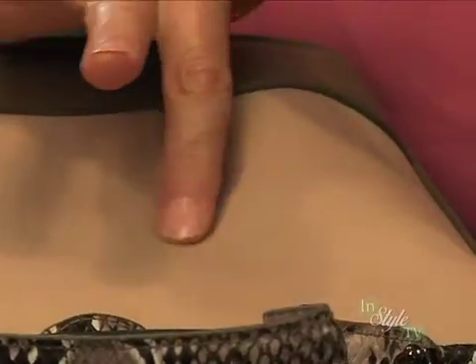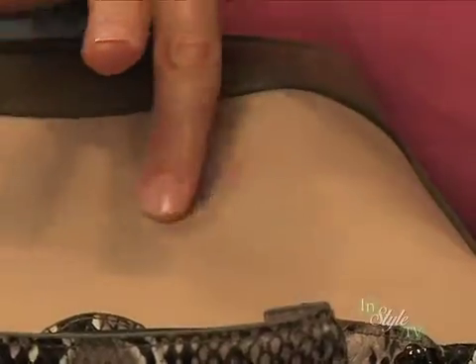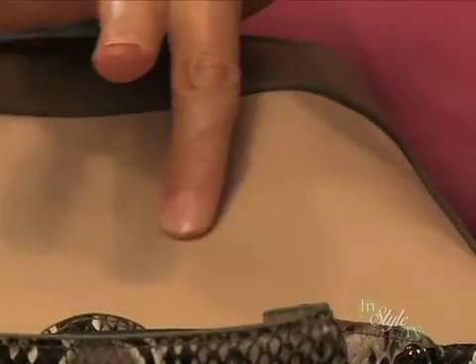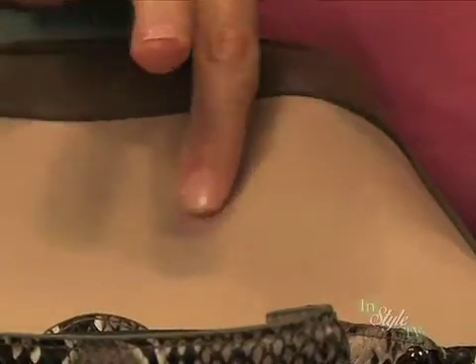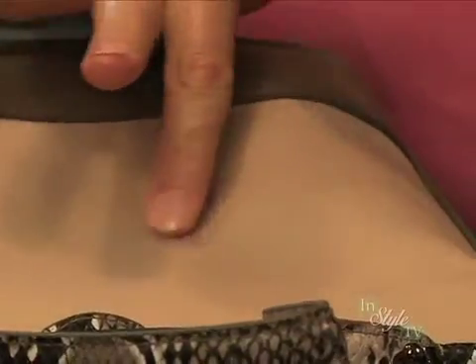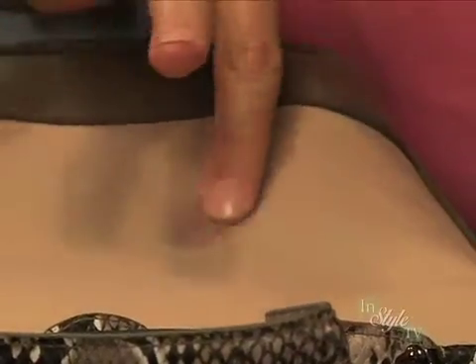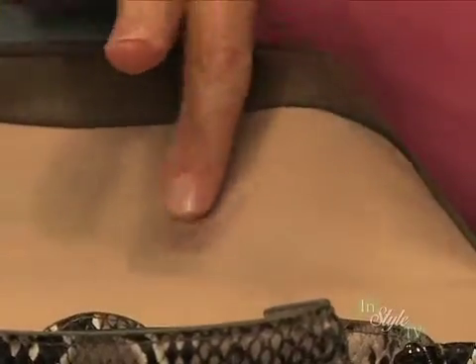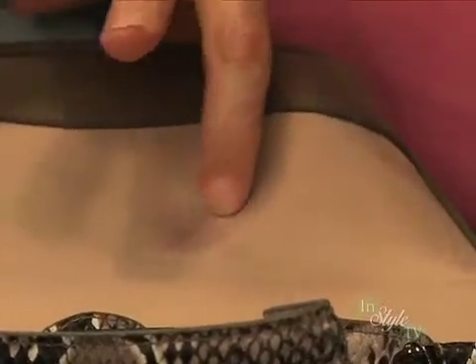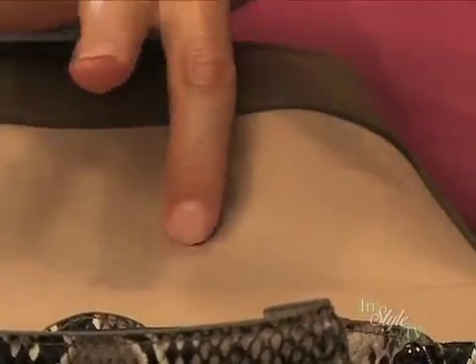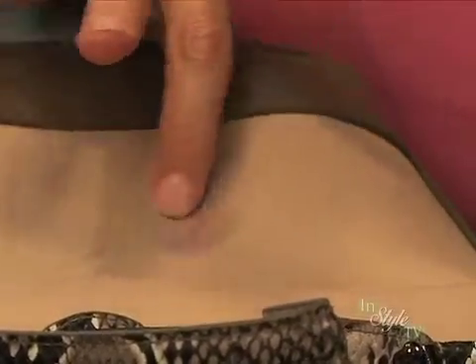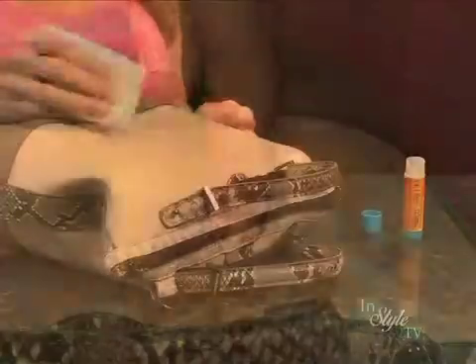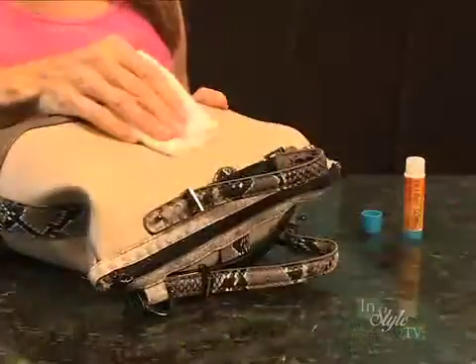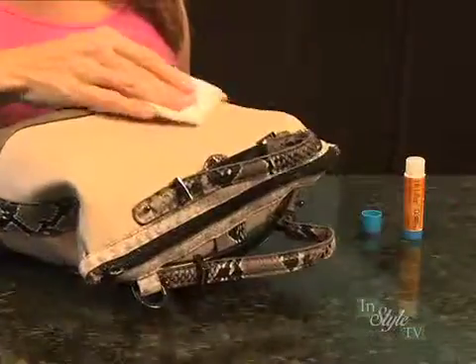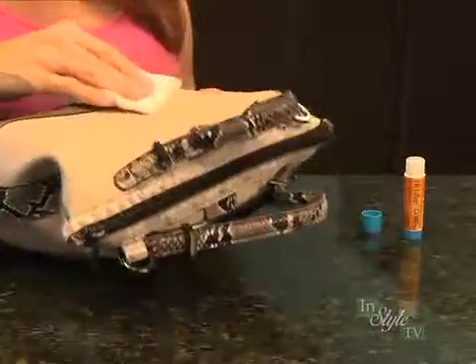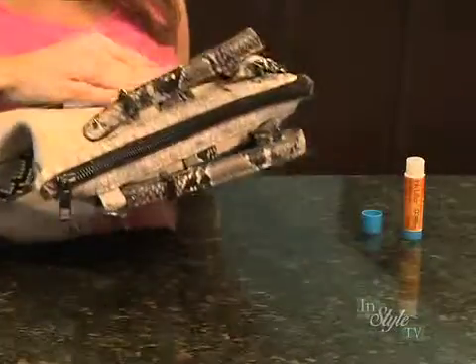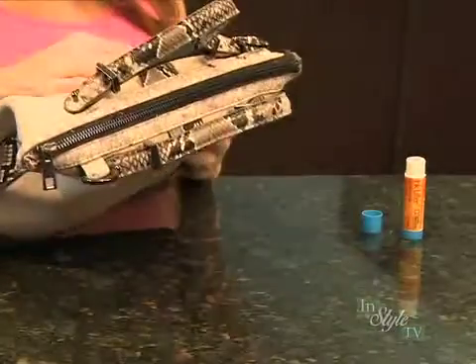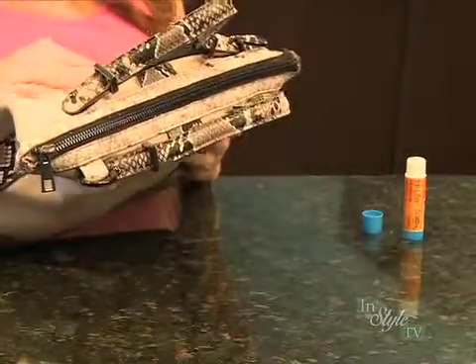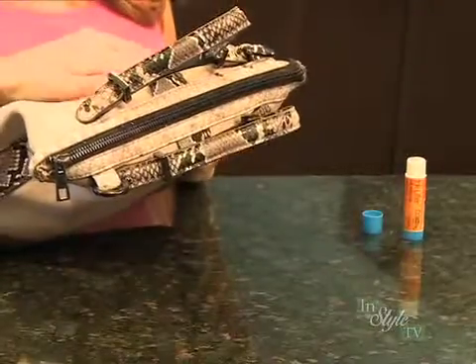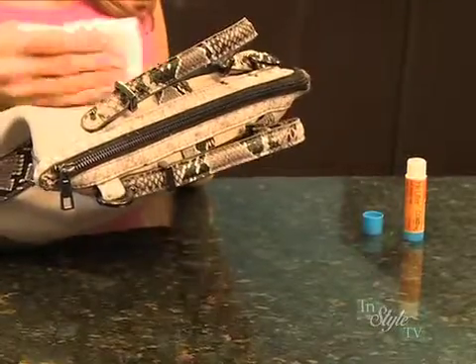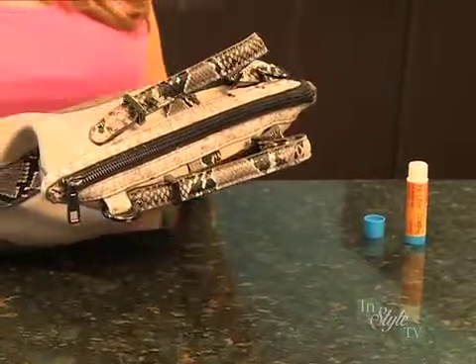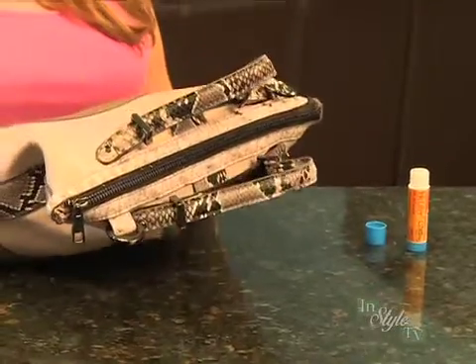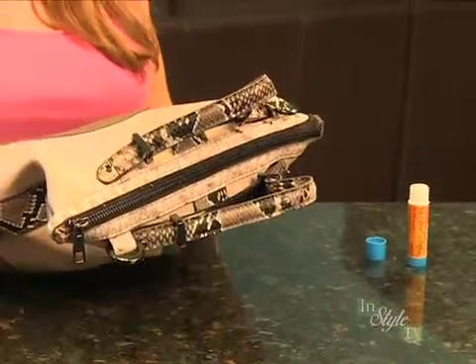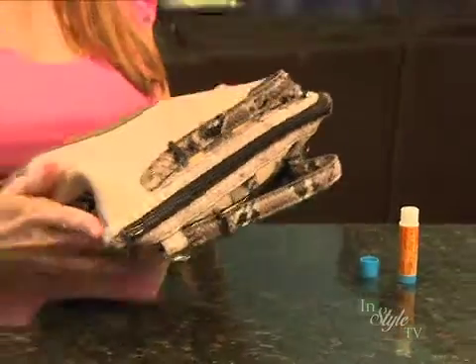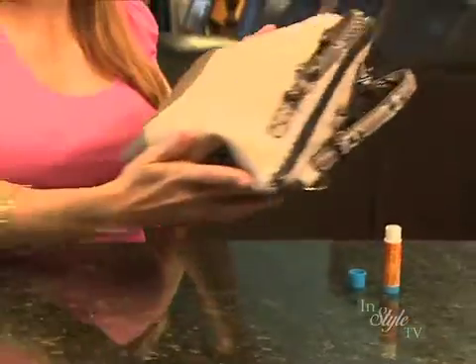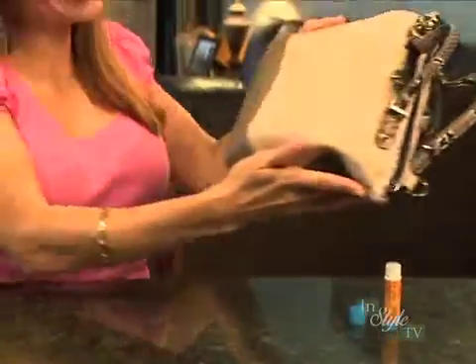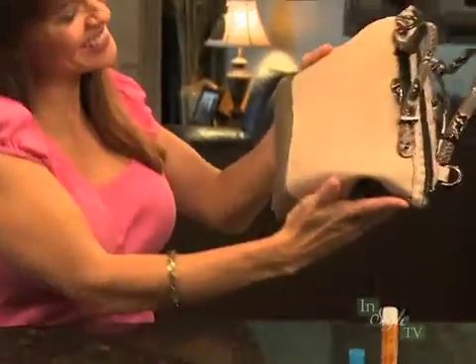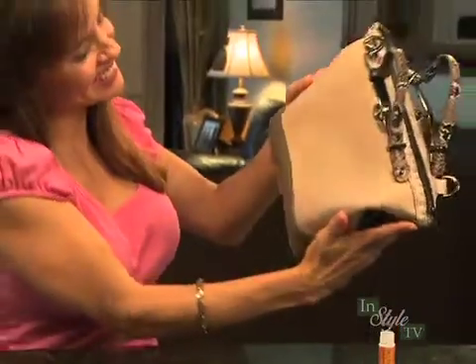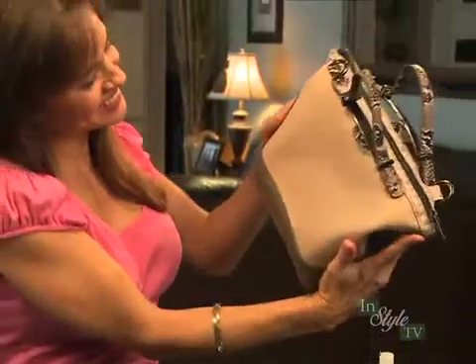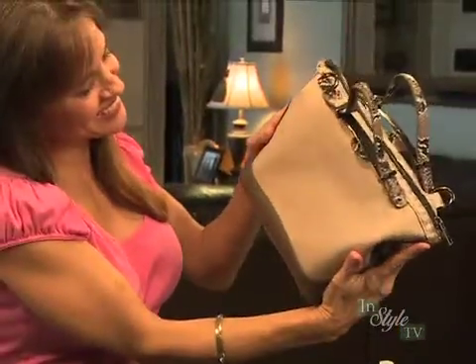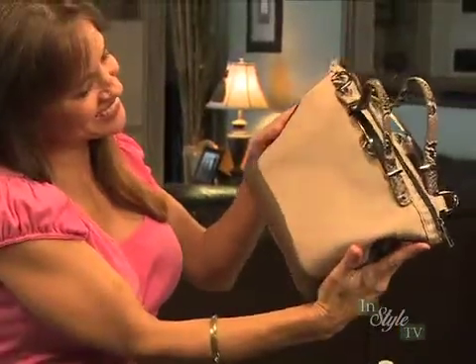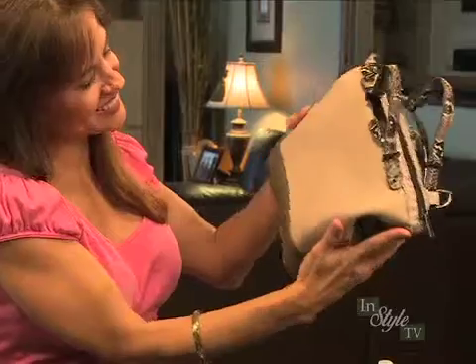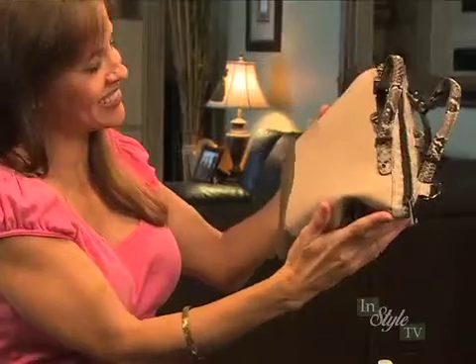After the stain is removed, use a clean, dry cloth to wipe off the stain and any remaining Ink Lifter. Simply repeat these steps as necessary.